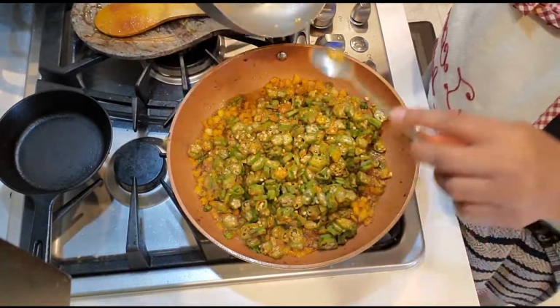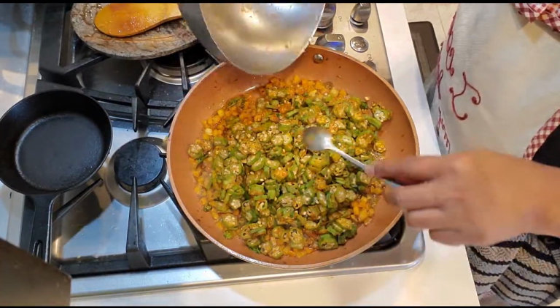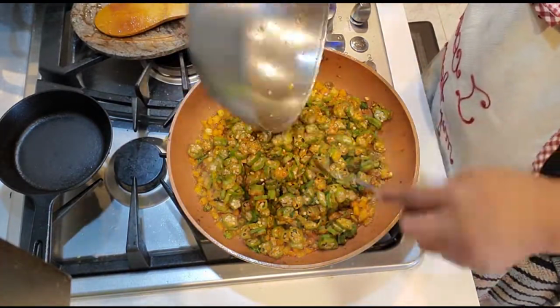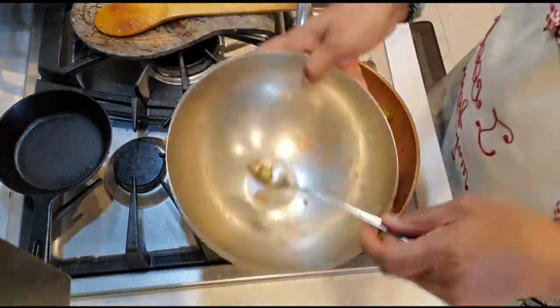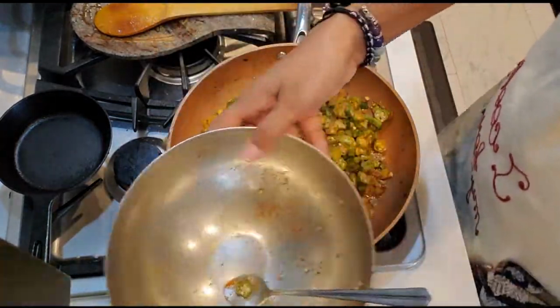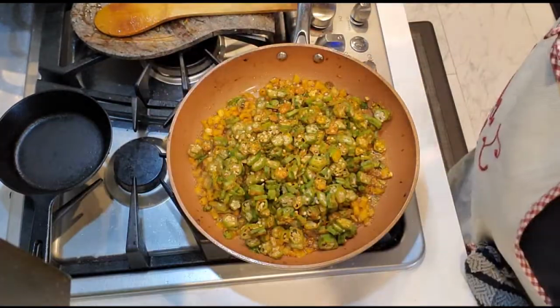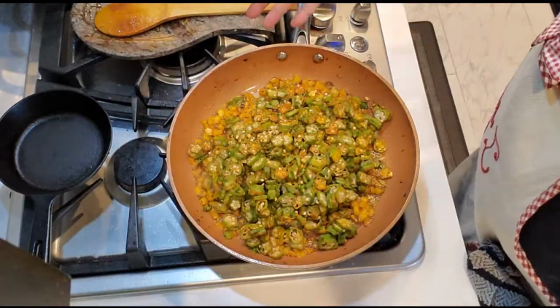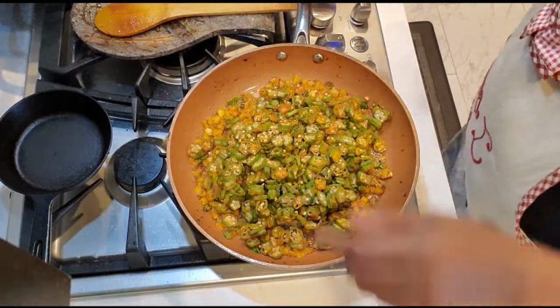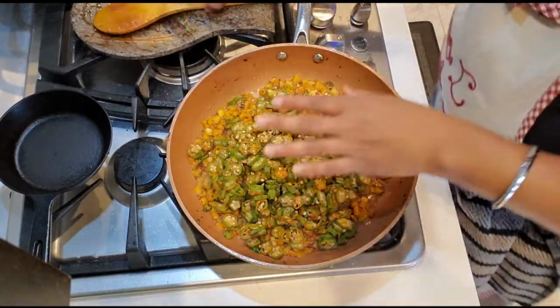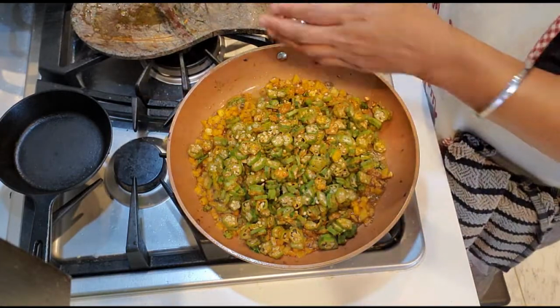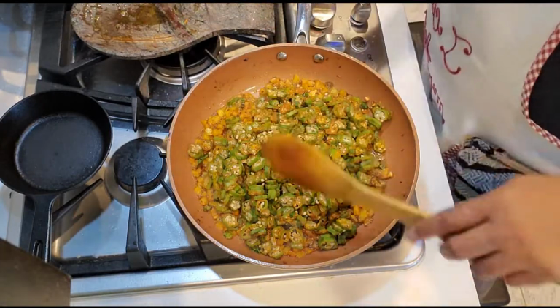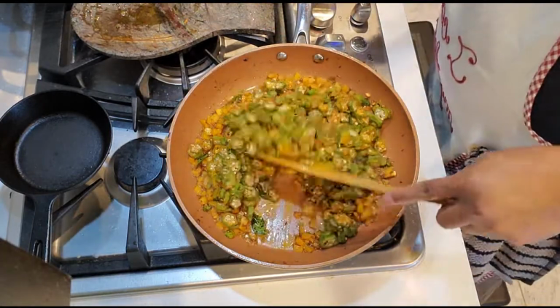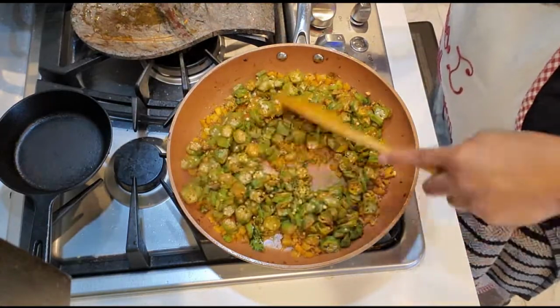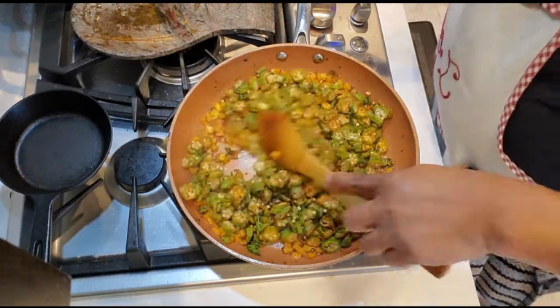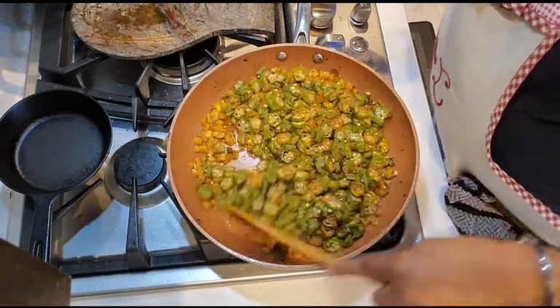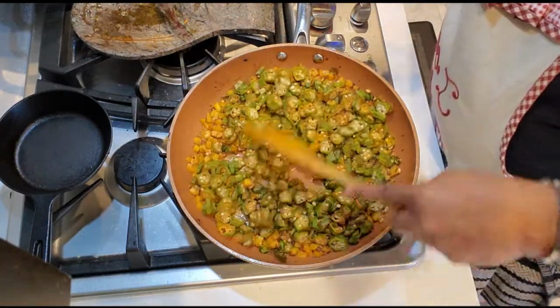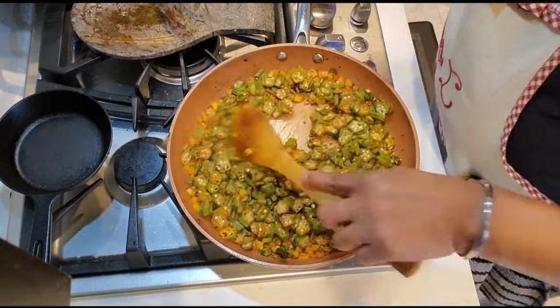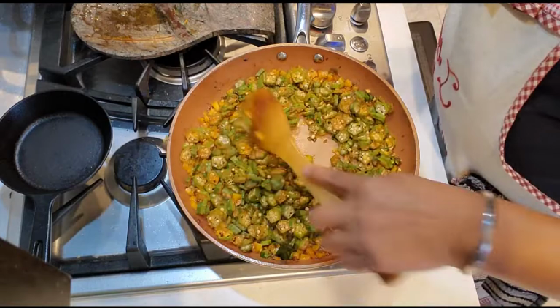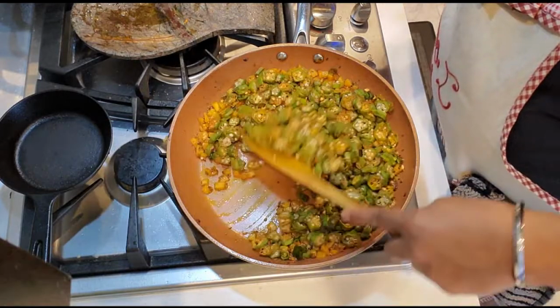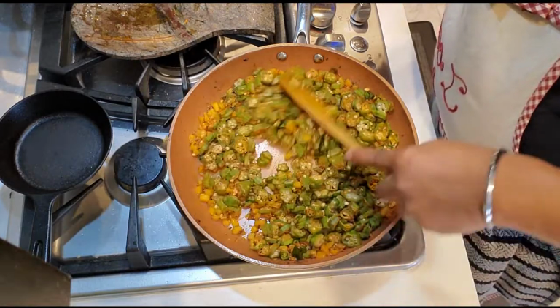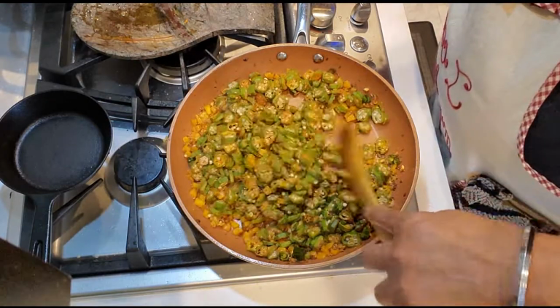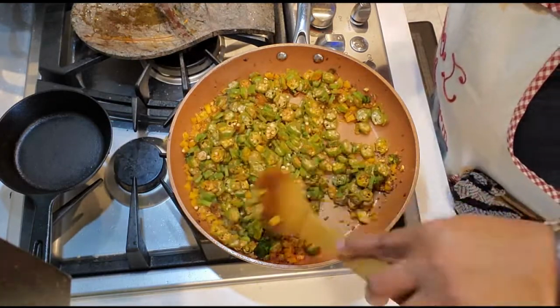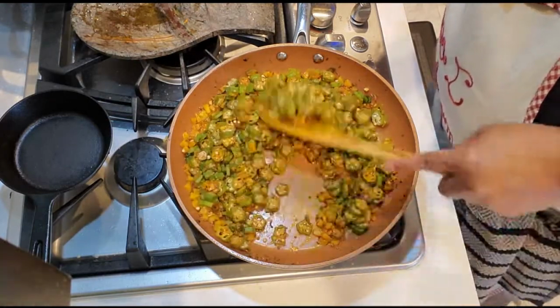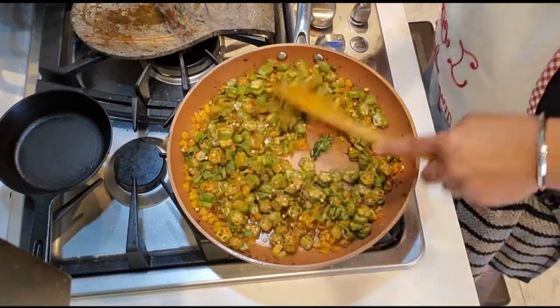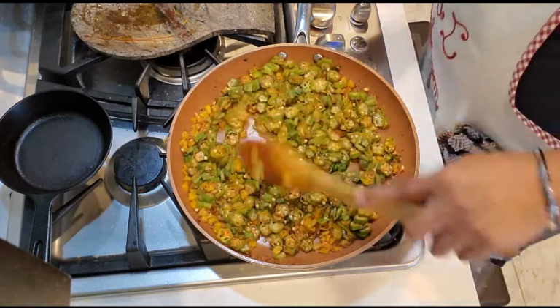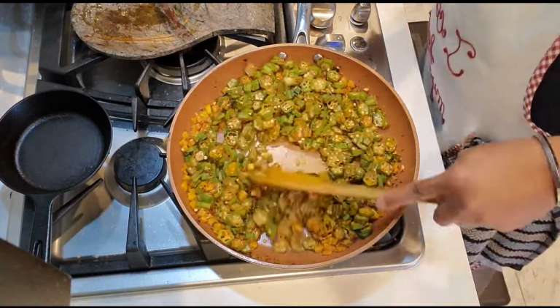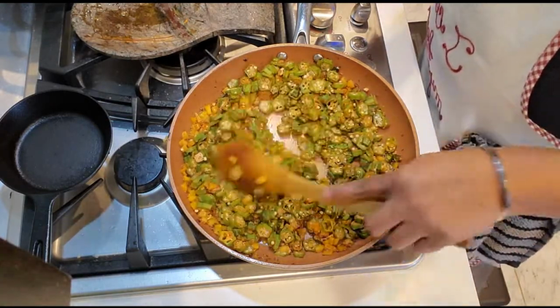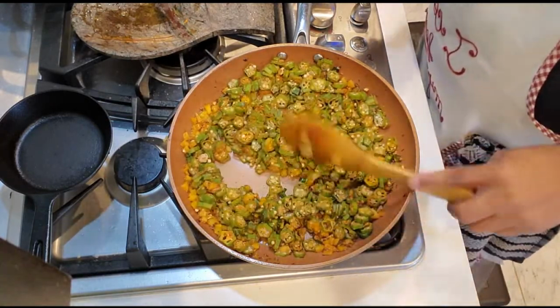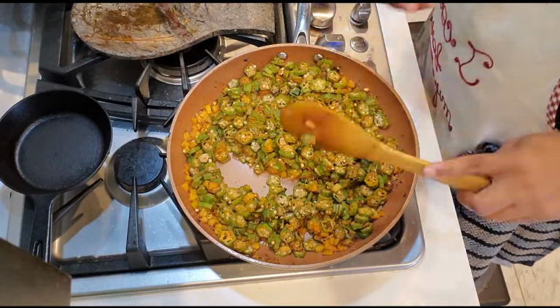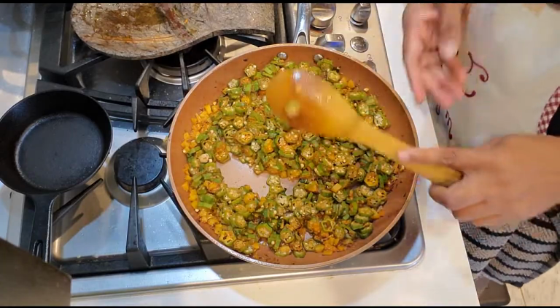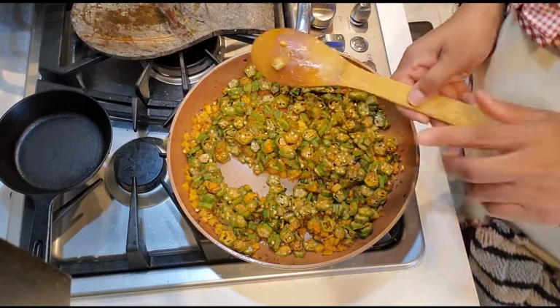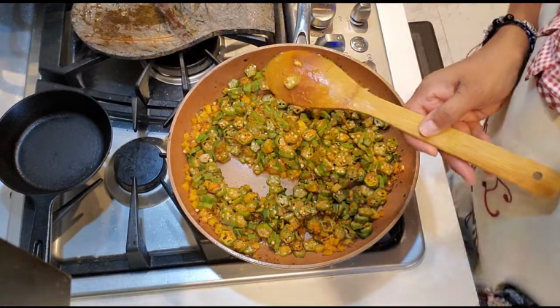We don't have to add anything at this point, as I've already added everything into both the potatoes as well as the bhindi. So we just give a good stir and wait for it to get crispy — we'll be back when this gets crispy.